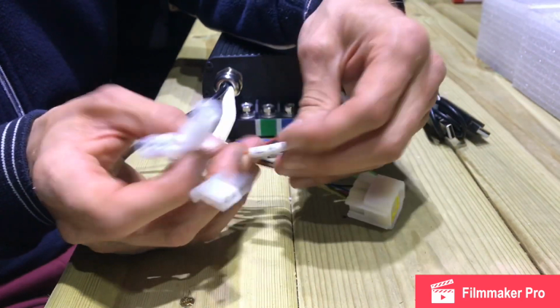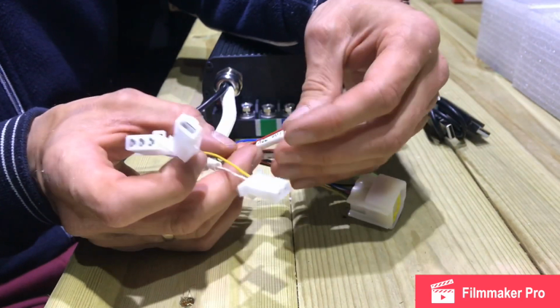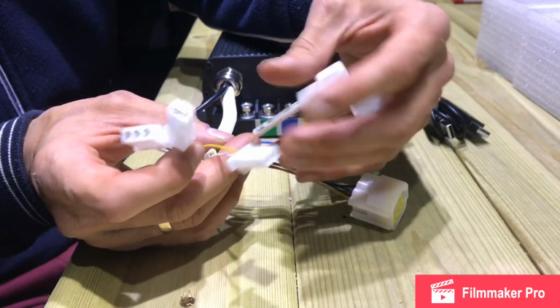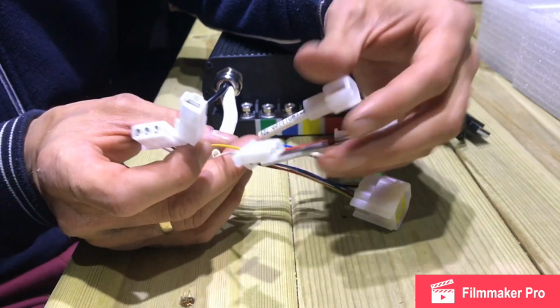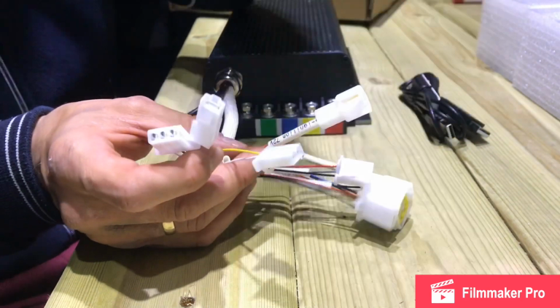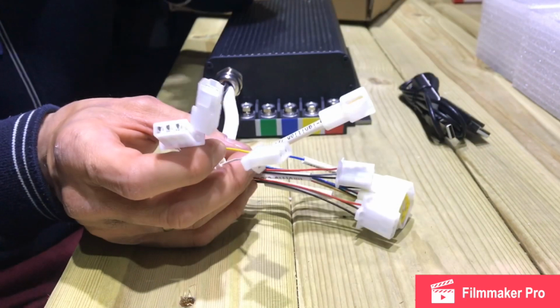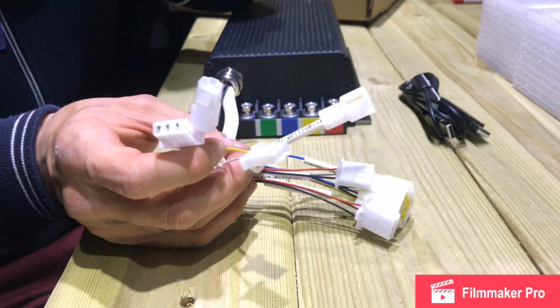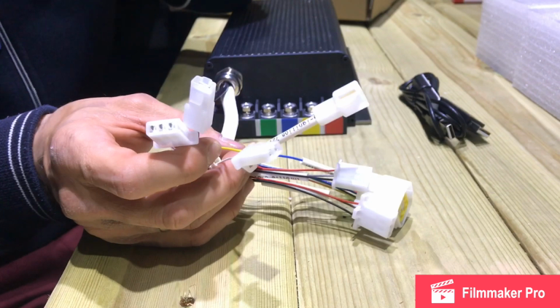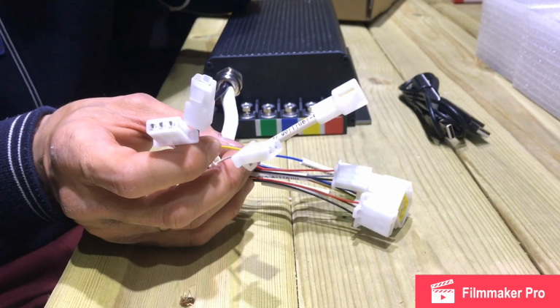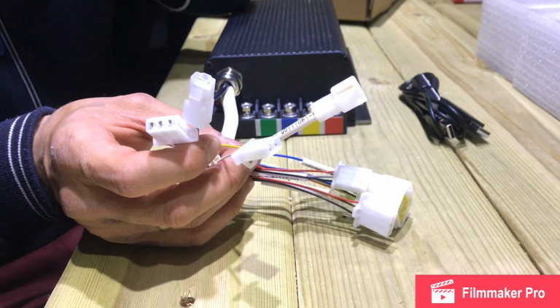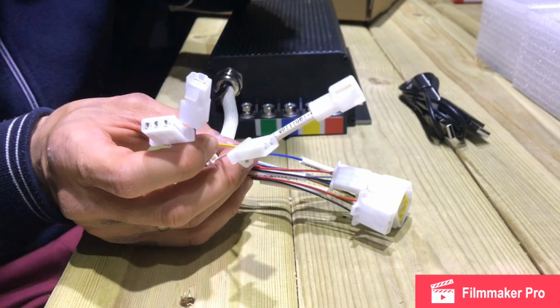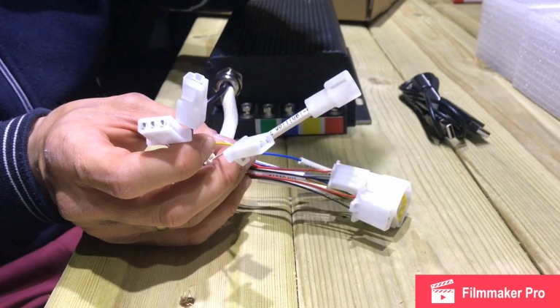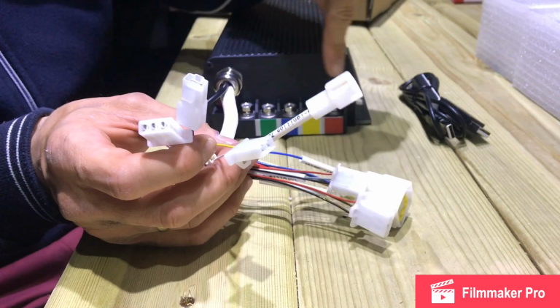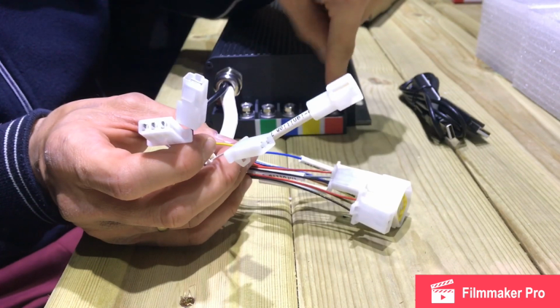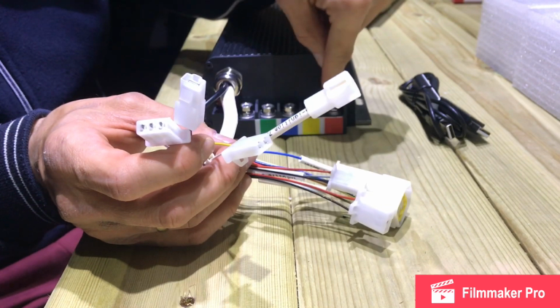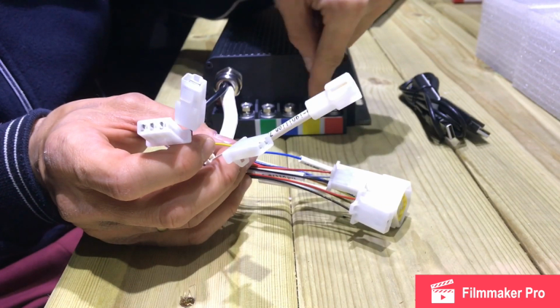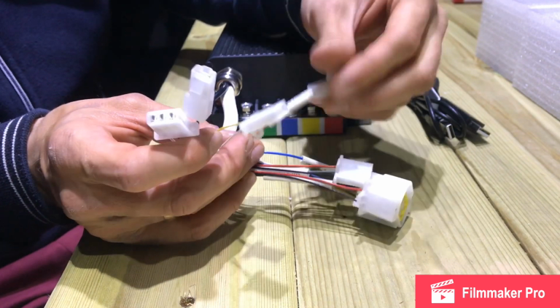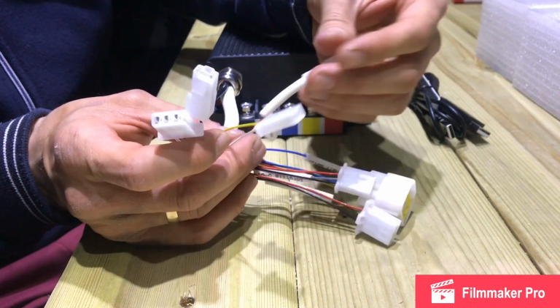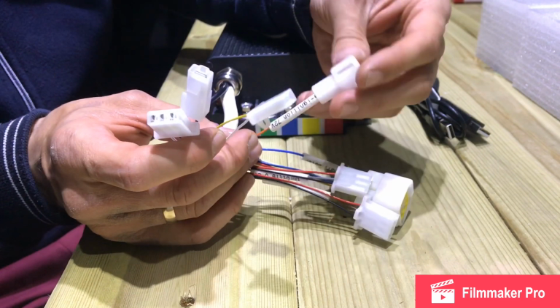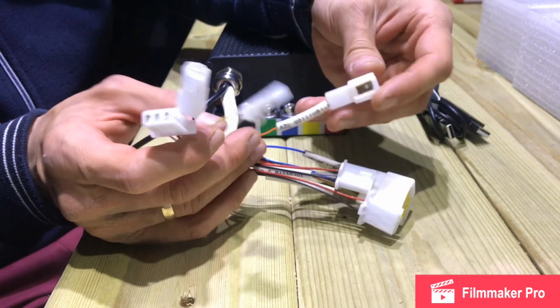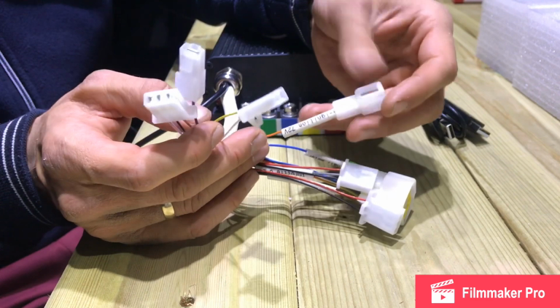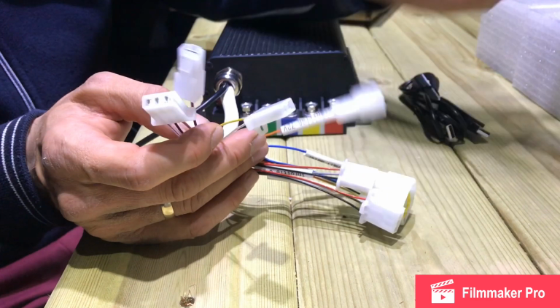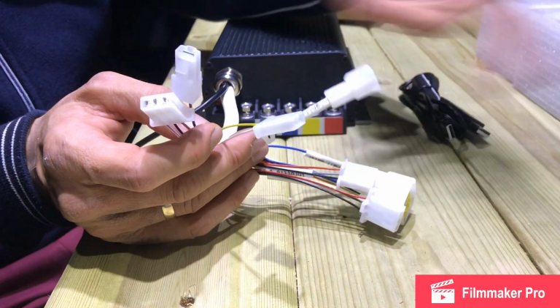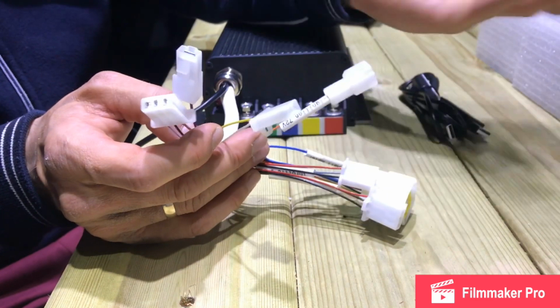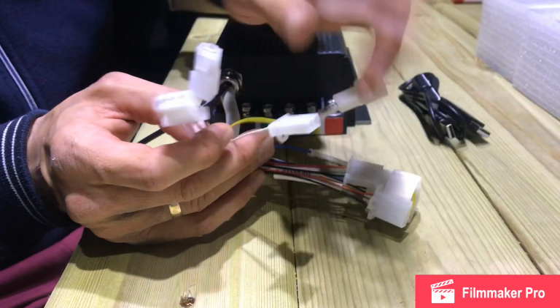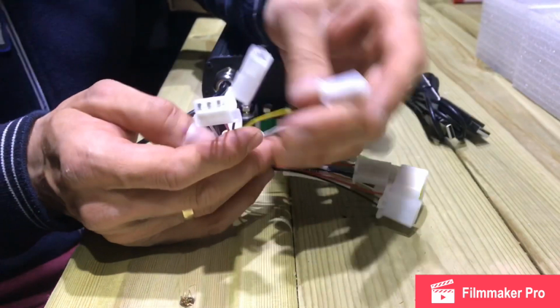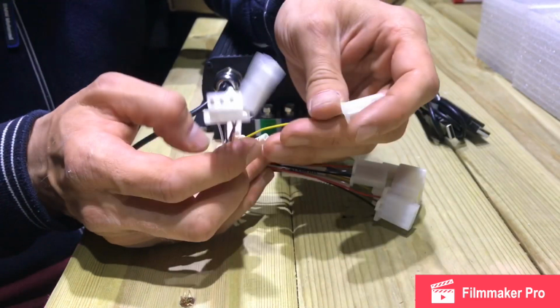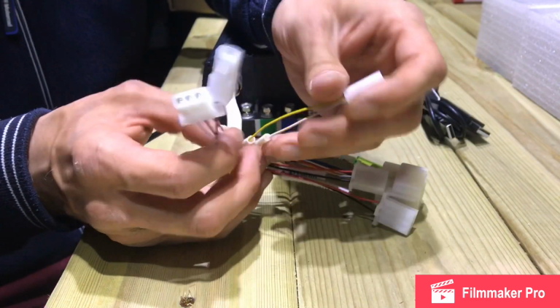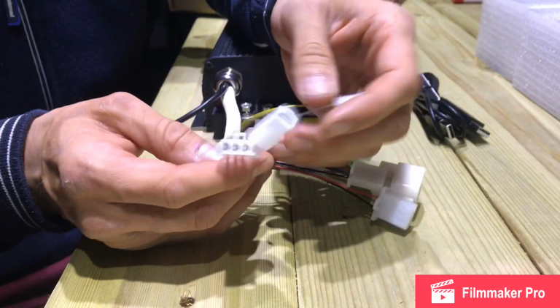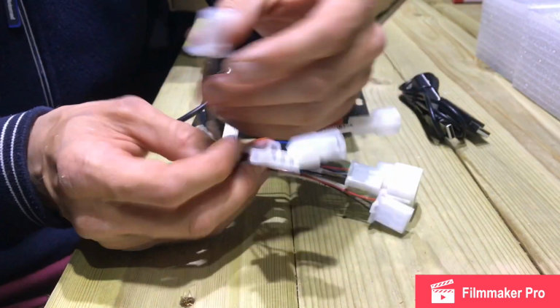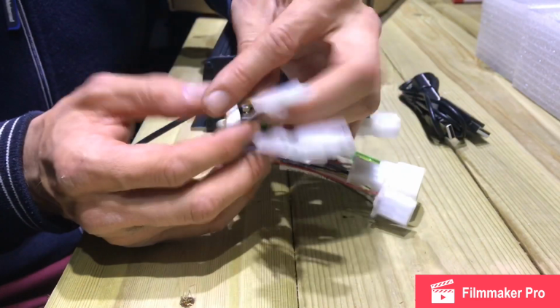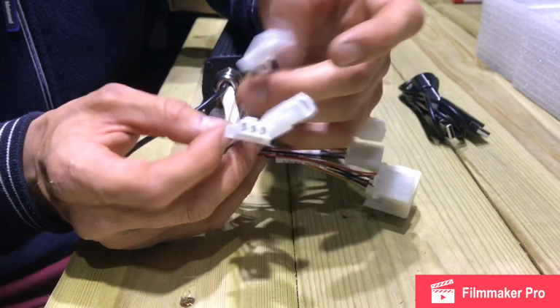This is the e-ignition wire. This wire is to be used to power up your controller, so you have to wire it together with the red and then it will fire up the controller — otherwise it will not work.